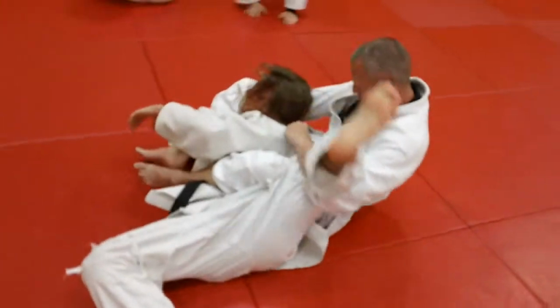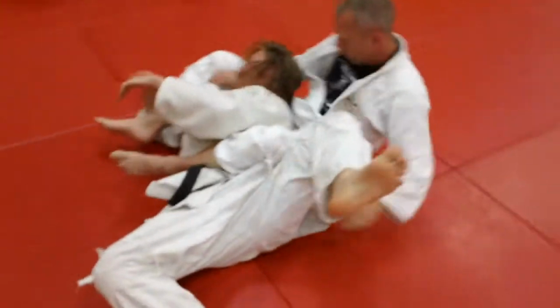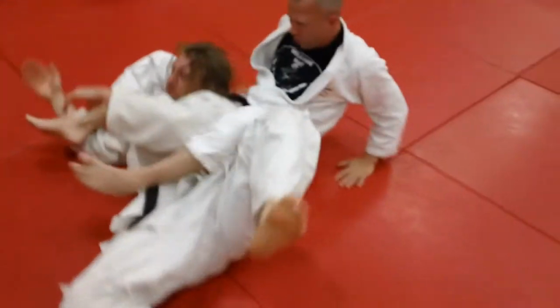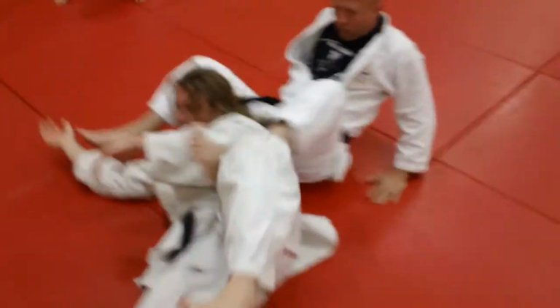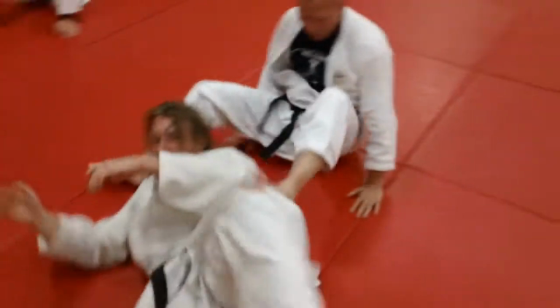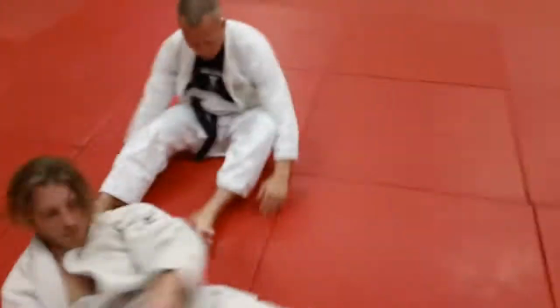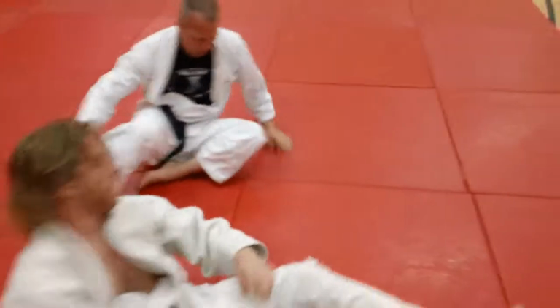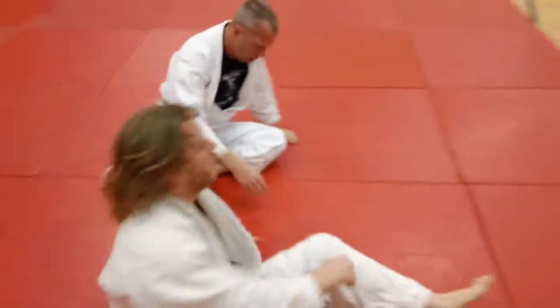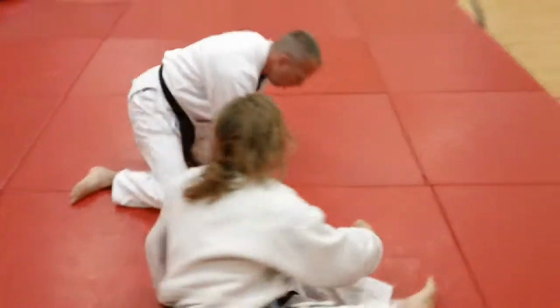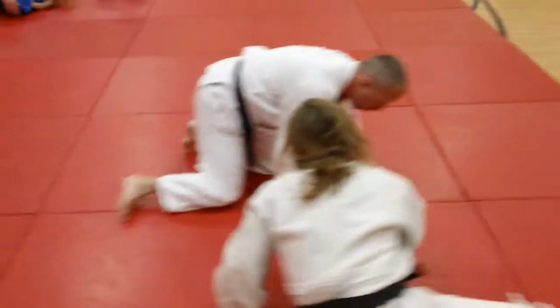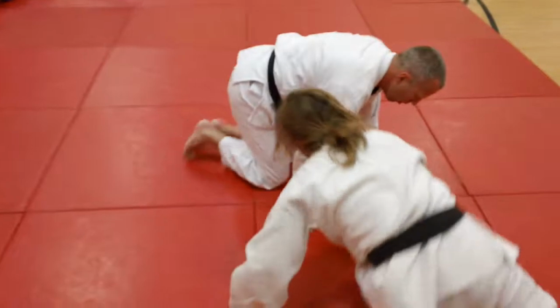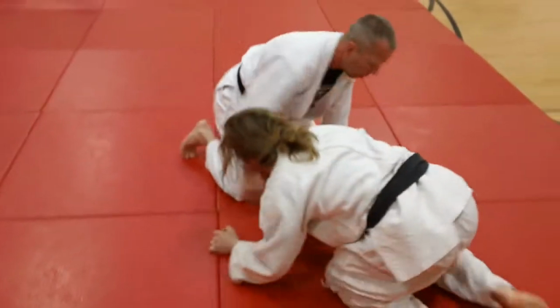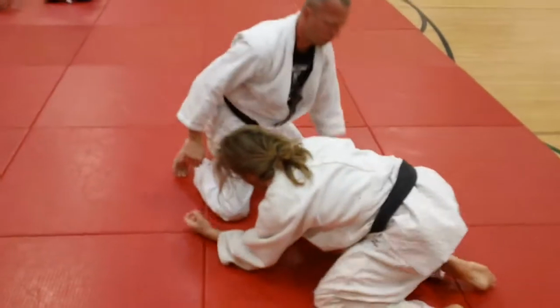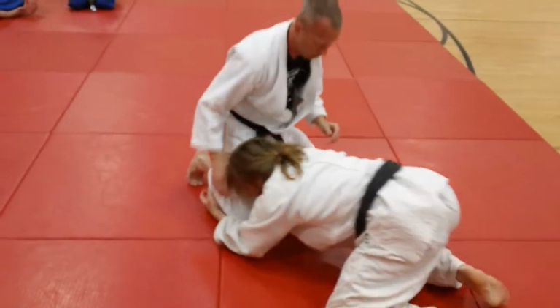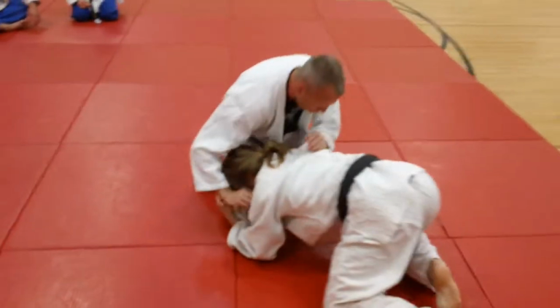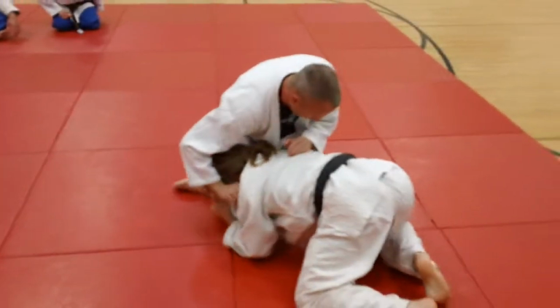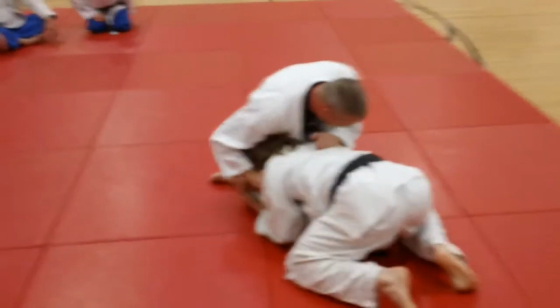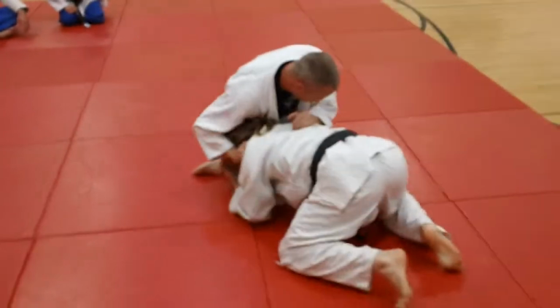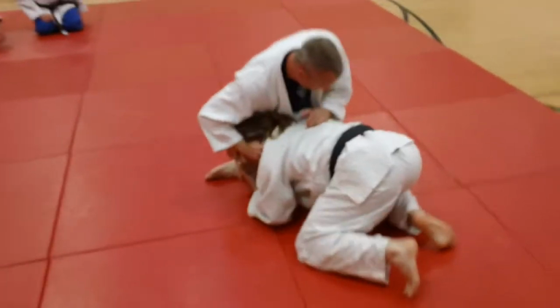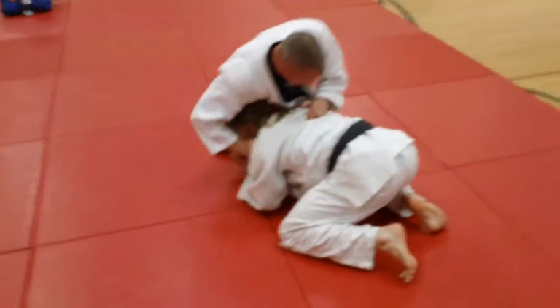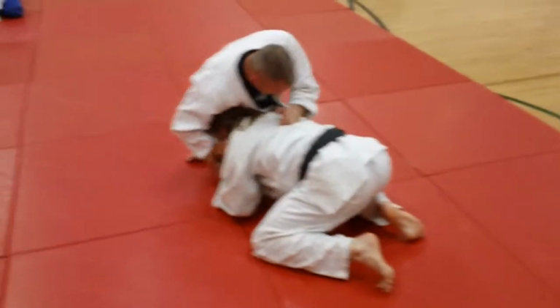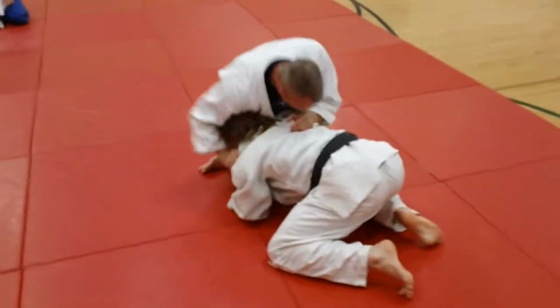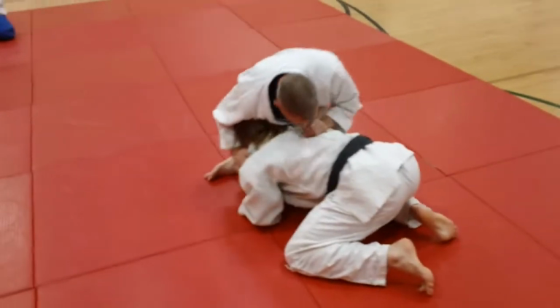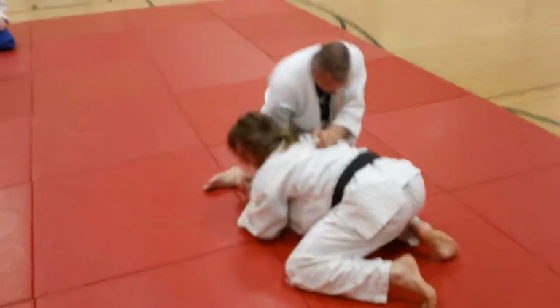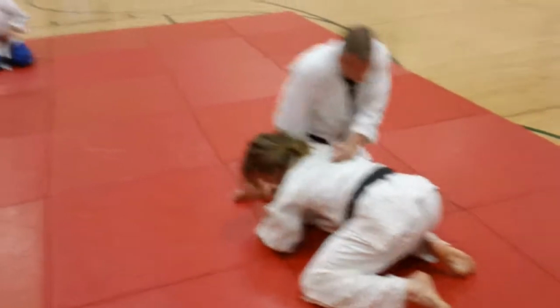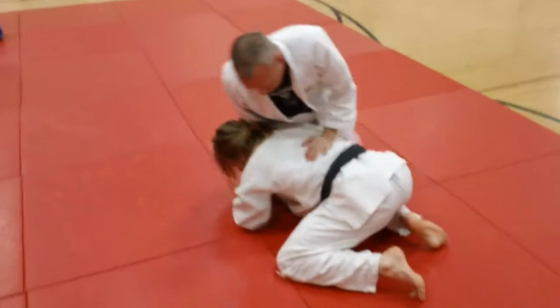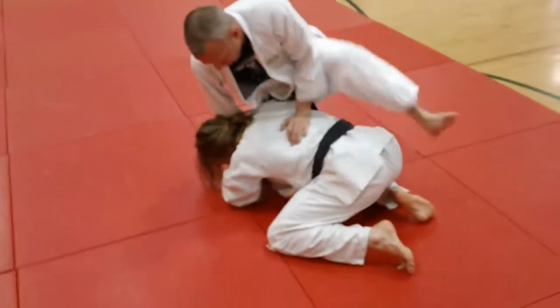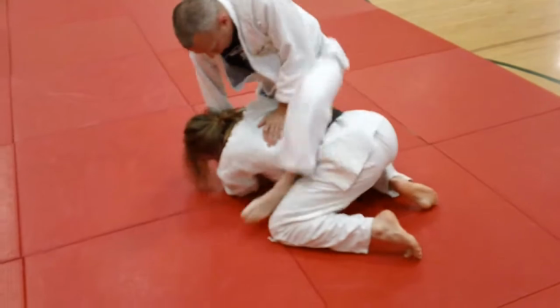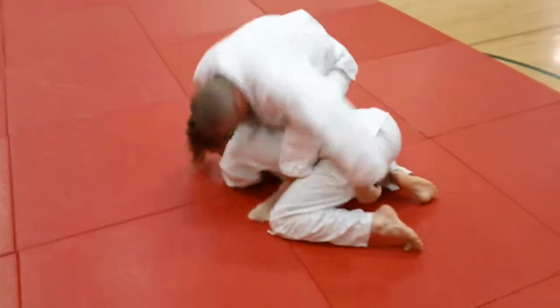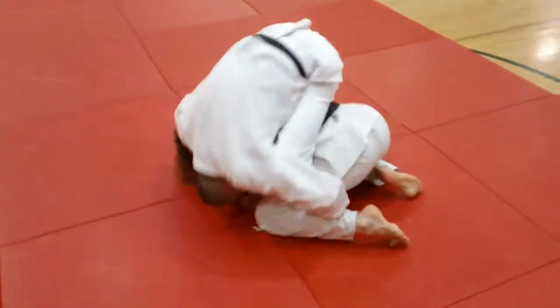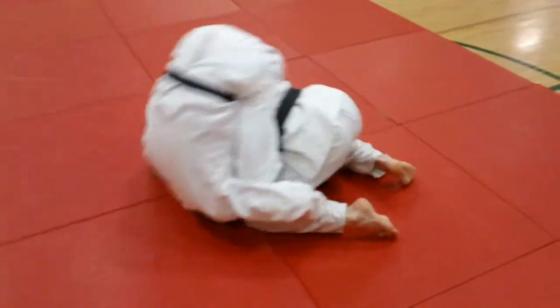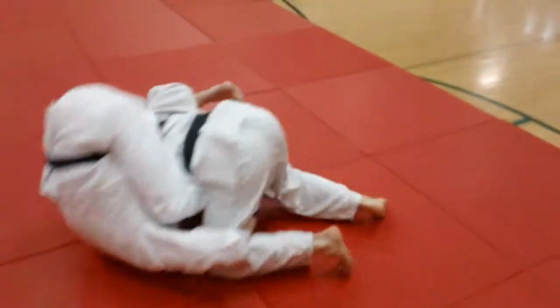I didn't get a very good angle on that, so I'll come around so the guys can do it and we'll watch it here. You see: Ben grabs the leg, Mike loops the lapel, catches it, and rolls.